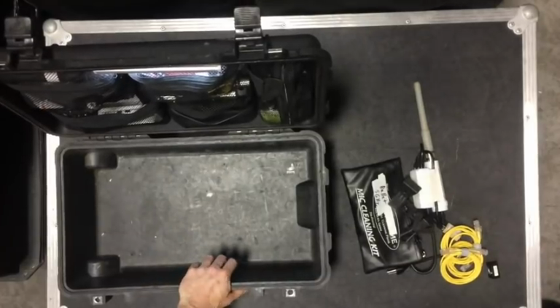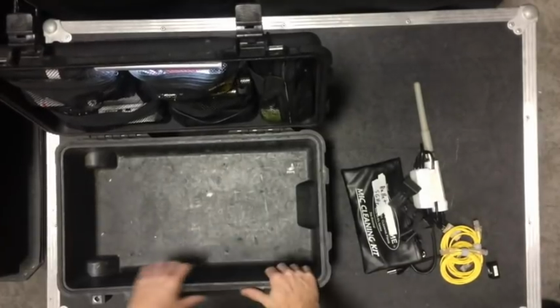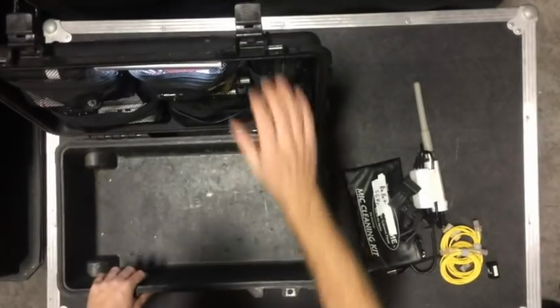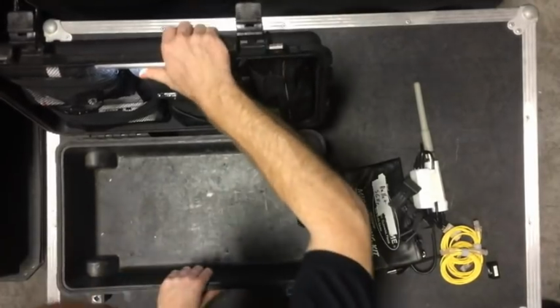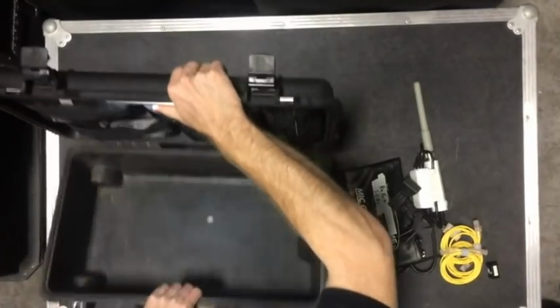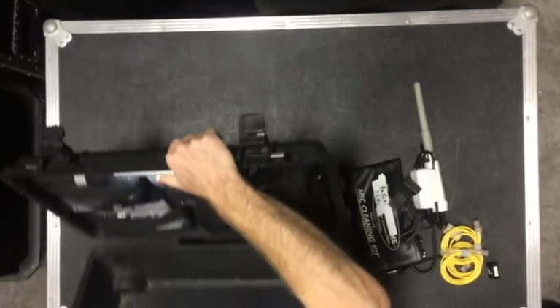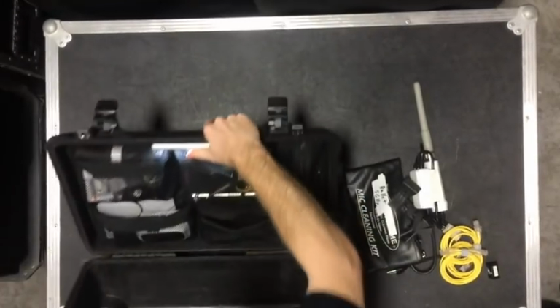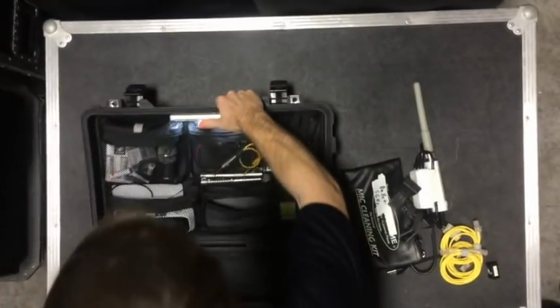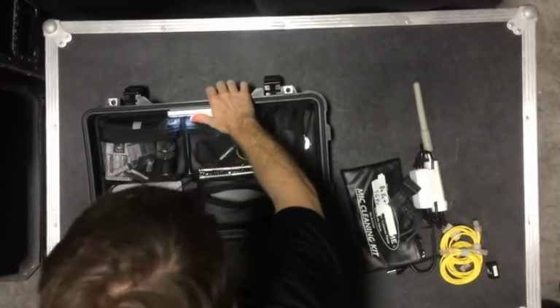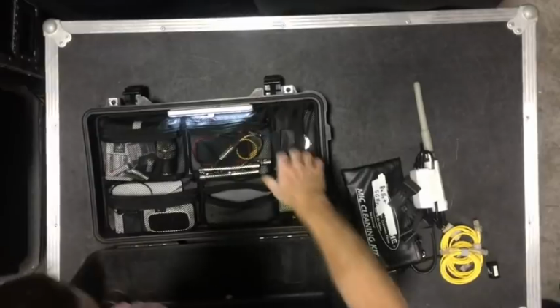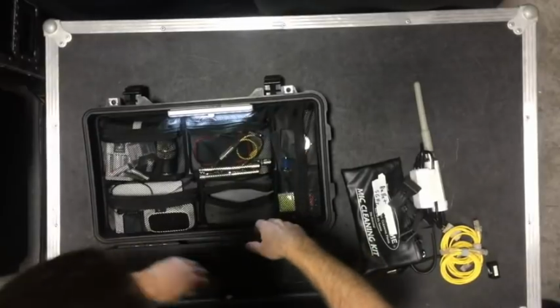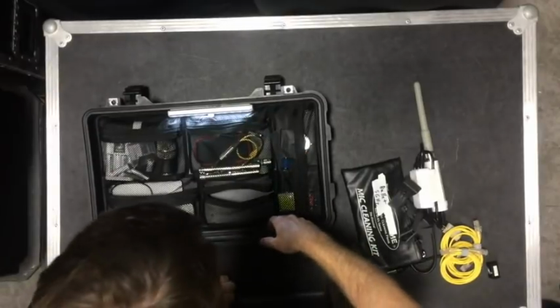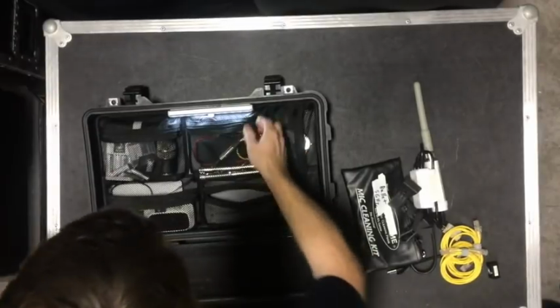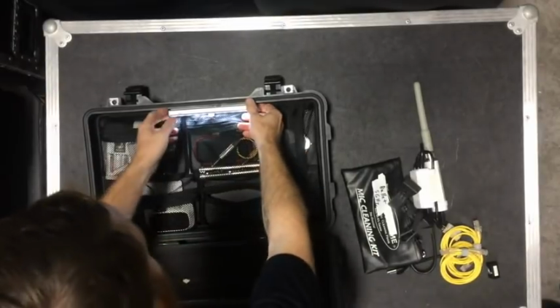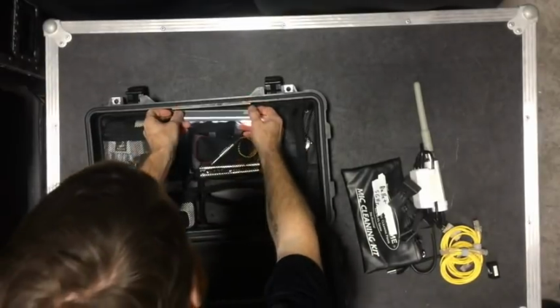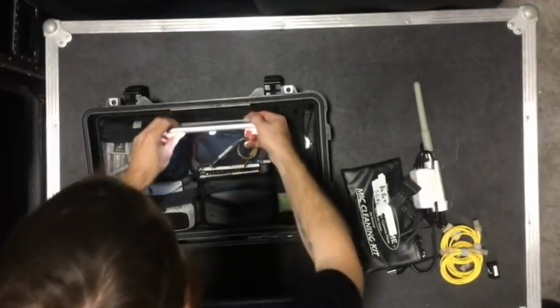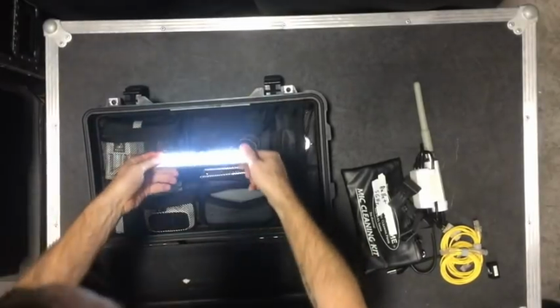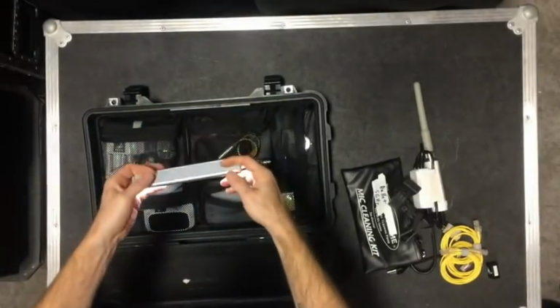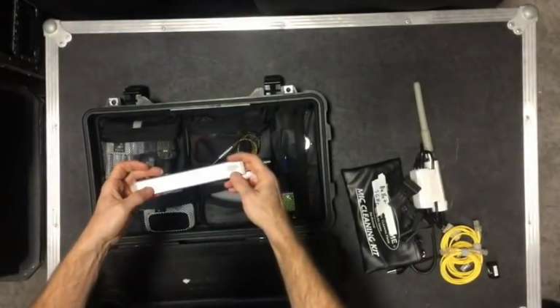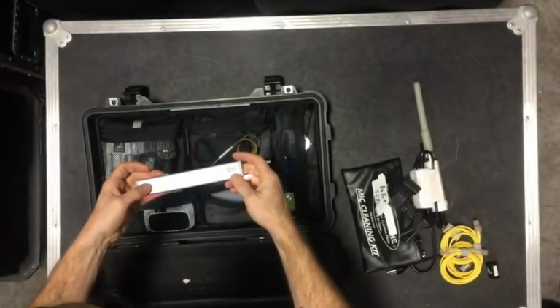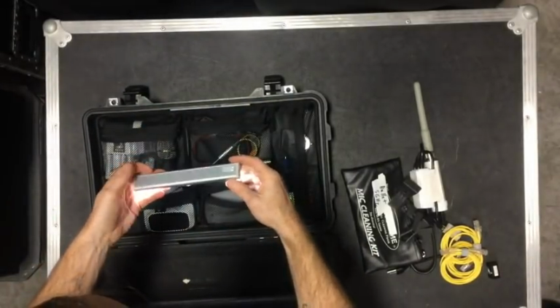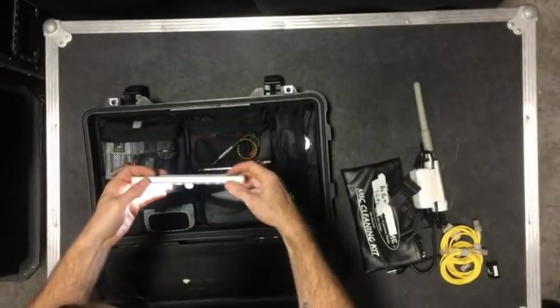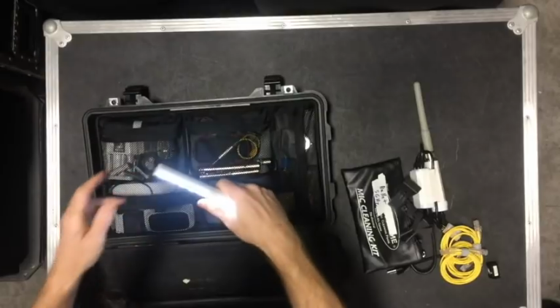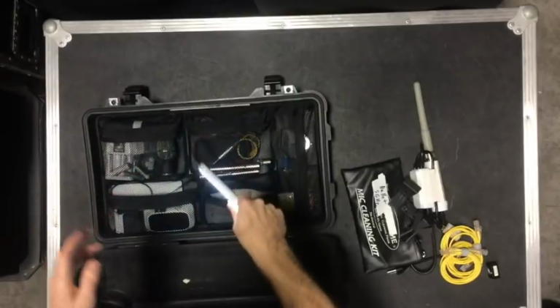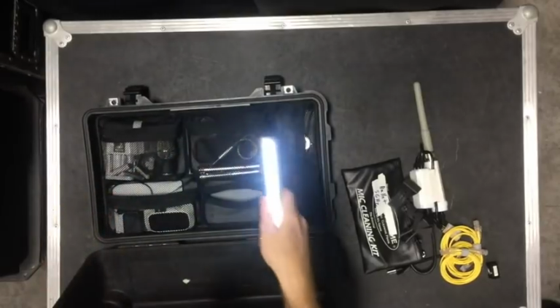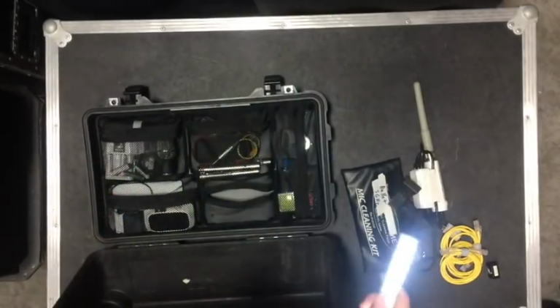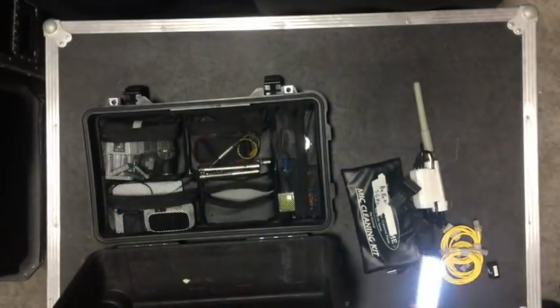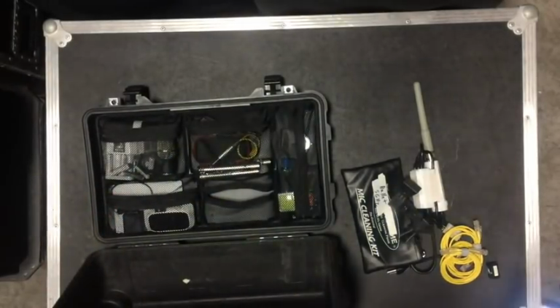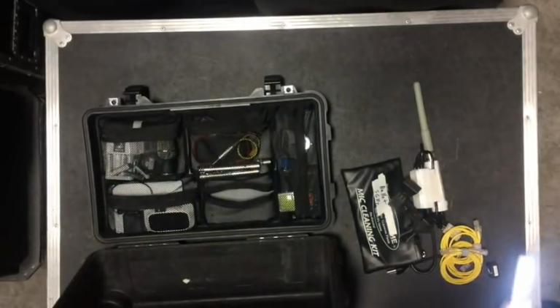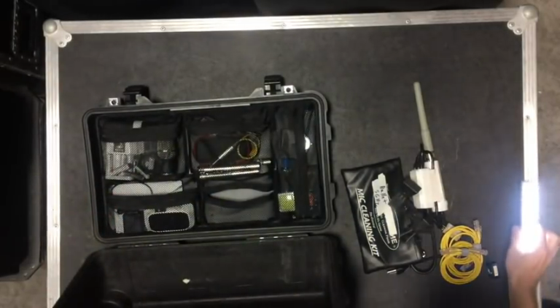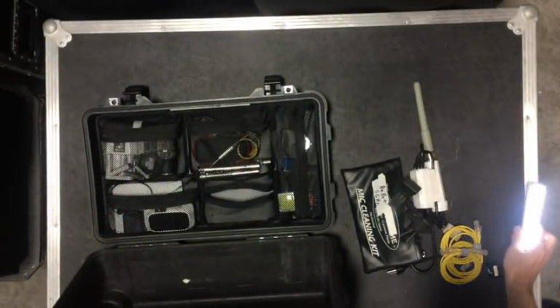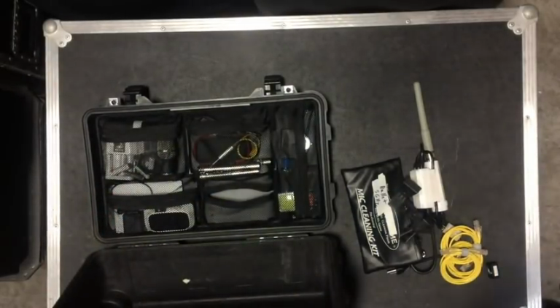Let's lean this back so you can see everything at the top. First thing I have is a motion-sensing light — just an under-cabinet light. Great for when you just reach in and the whole thing lights up. Handy thing to have.